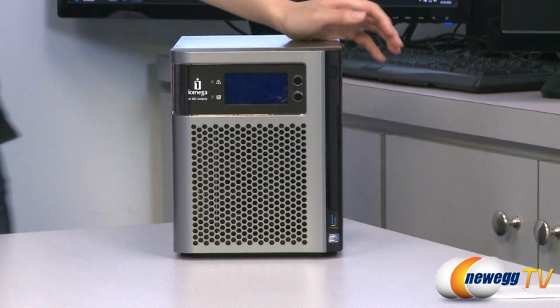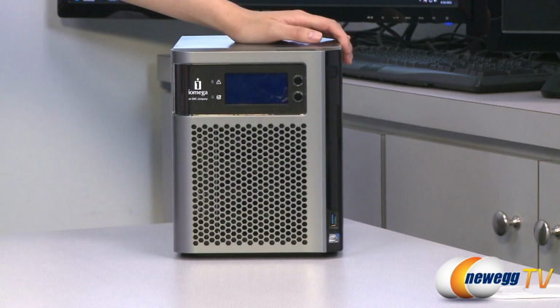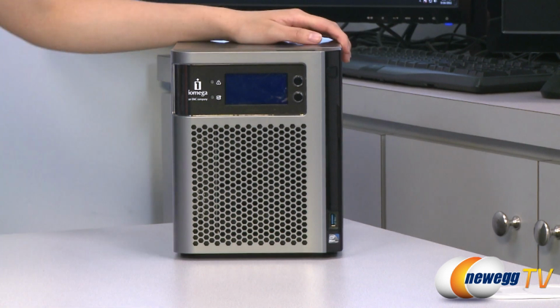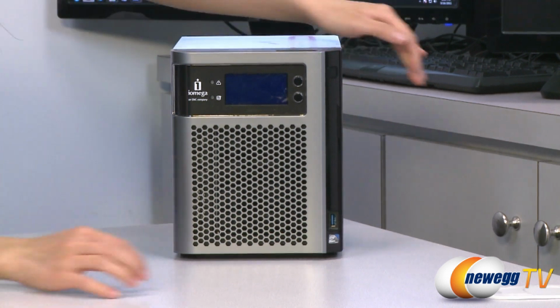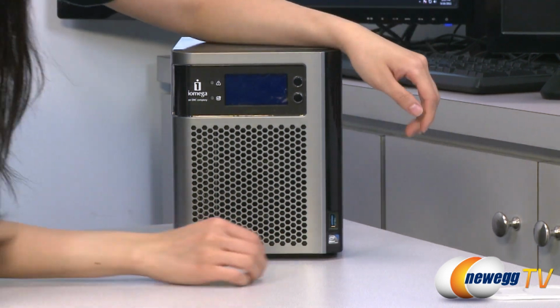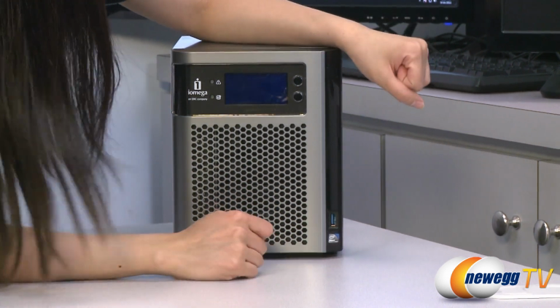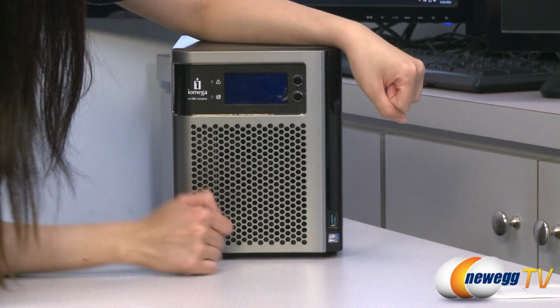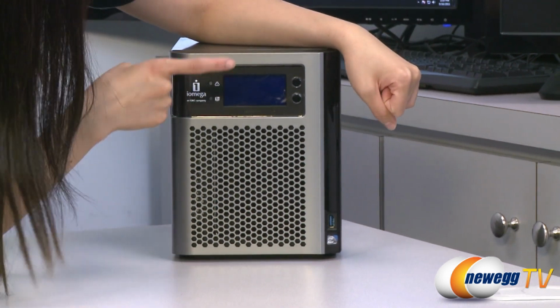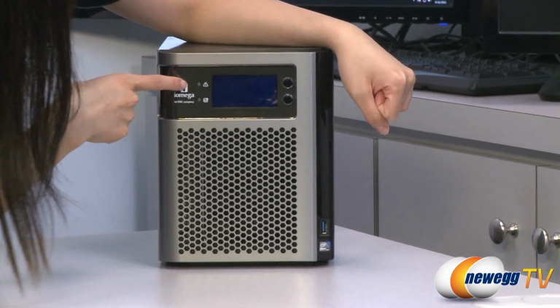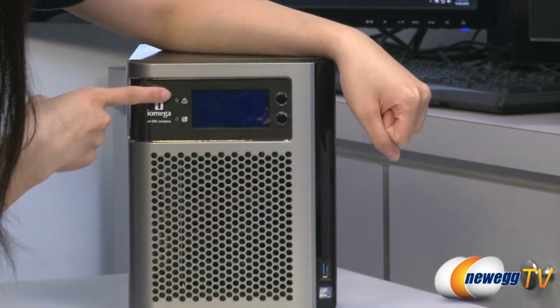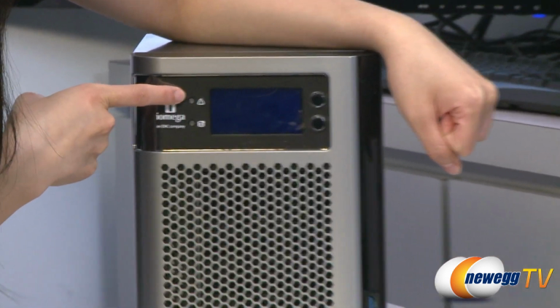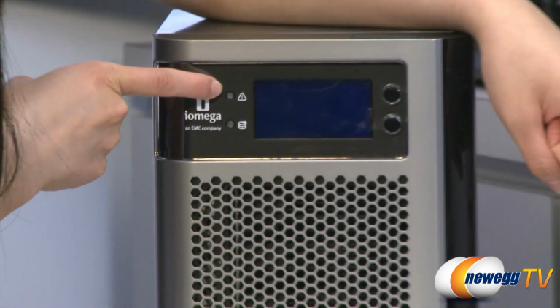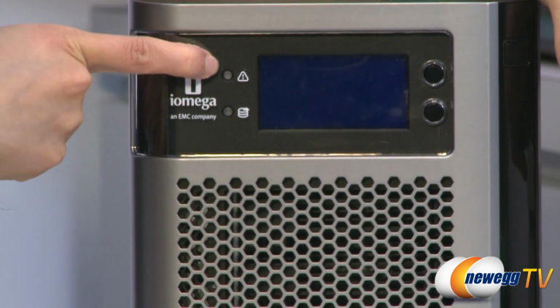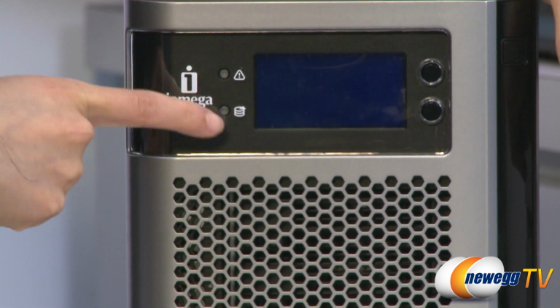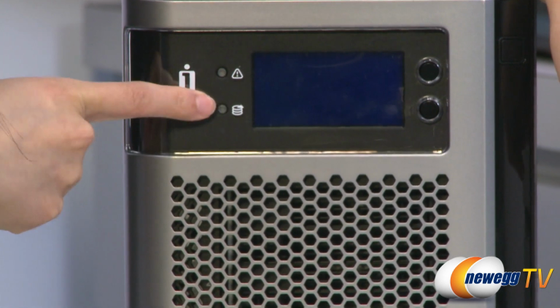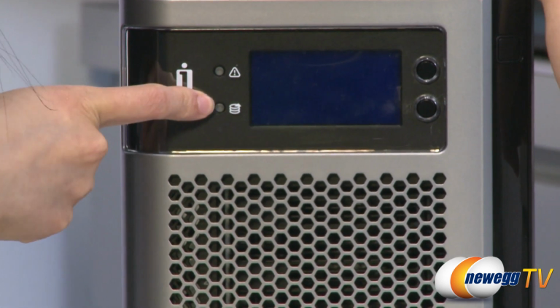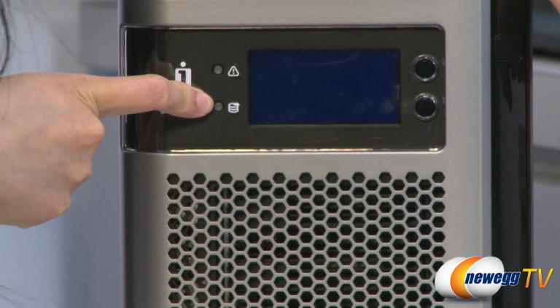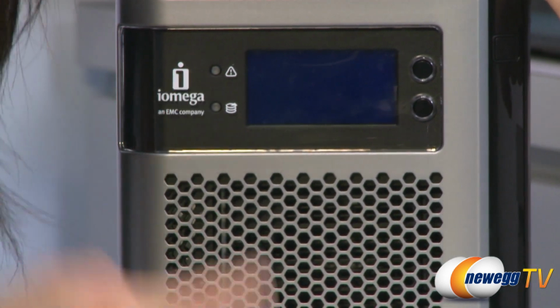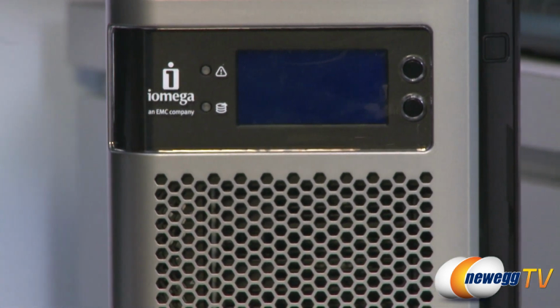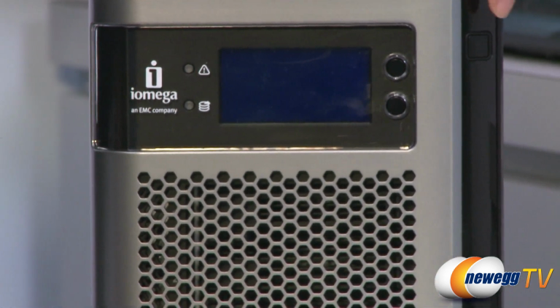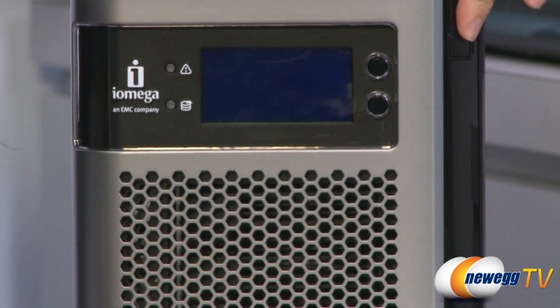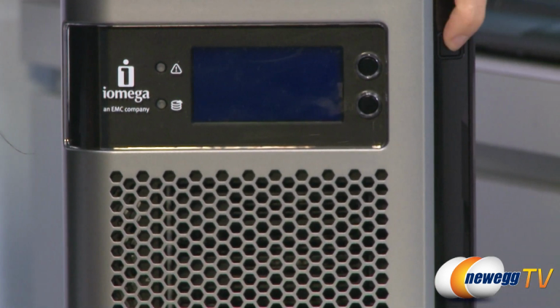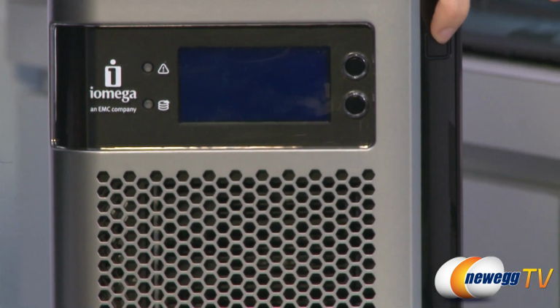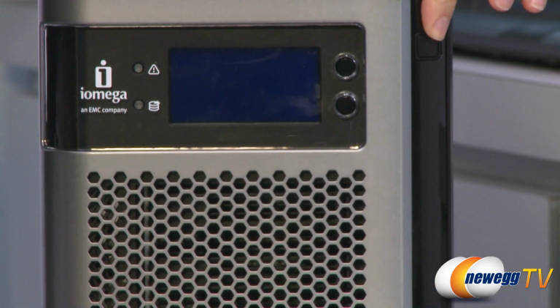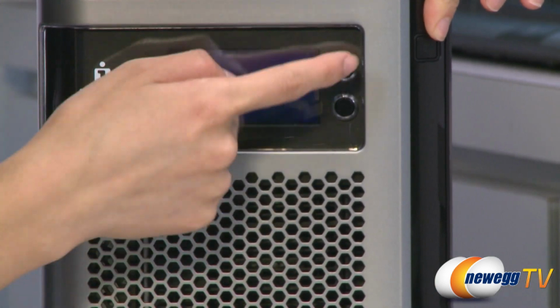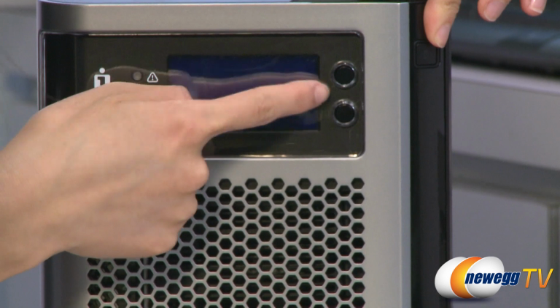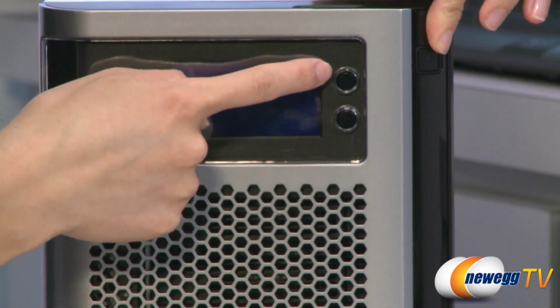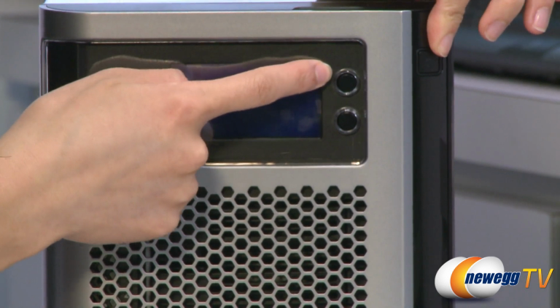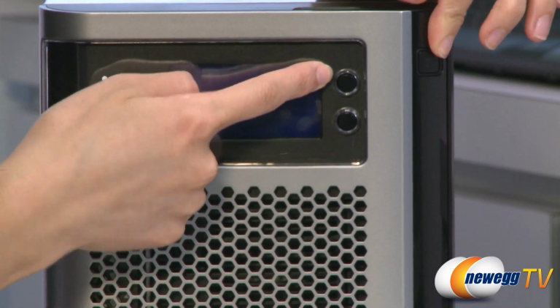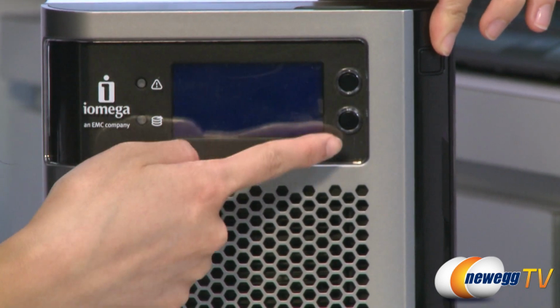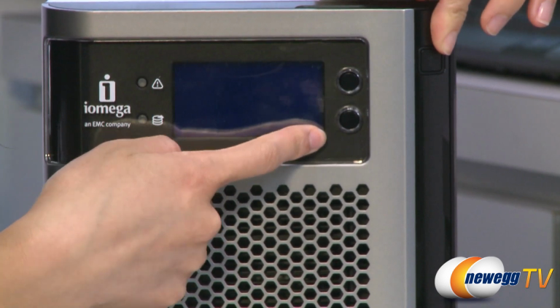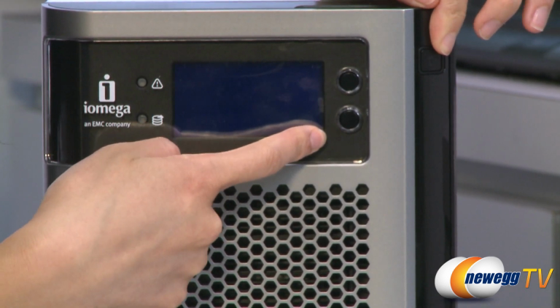Let me go over a couple of its external features. Over here is your error indicator and activity indicator. On this side is the power button, the quick transfer button, and scroll button.